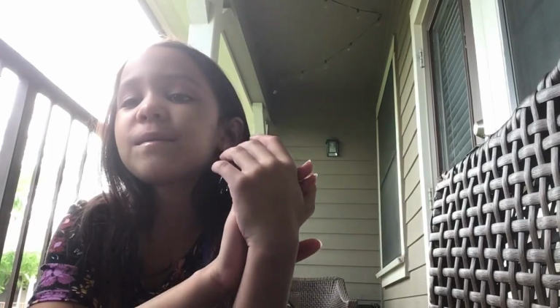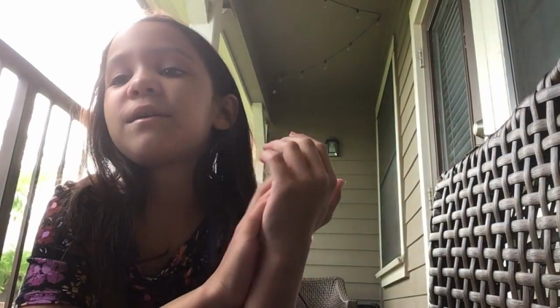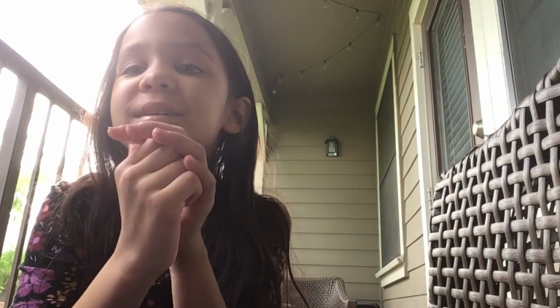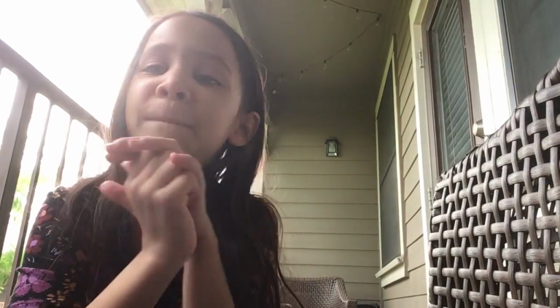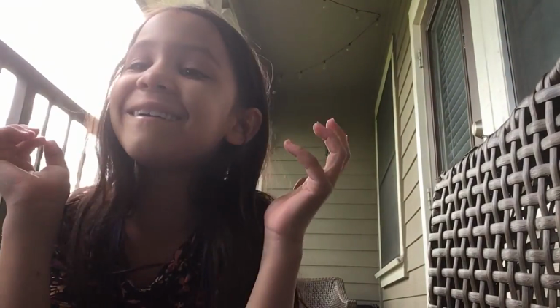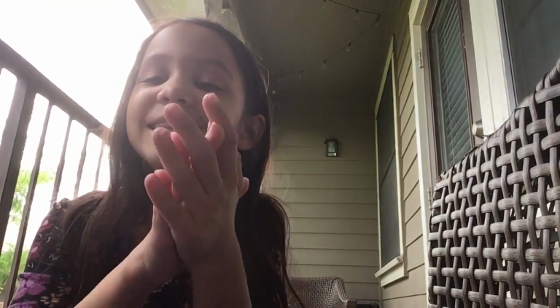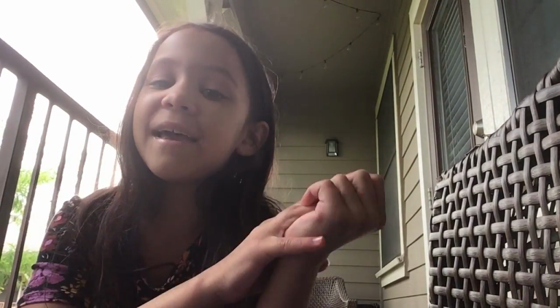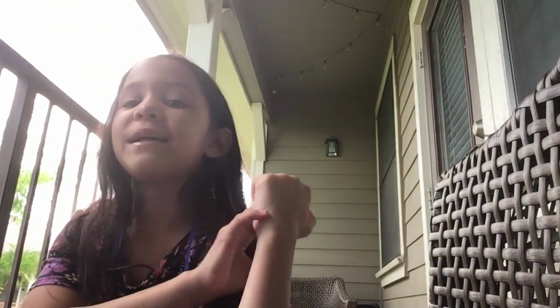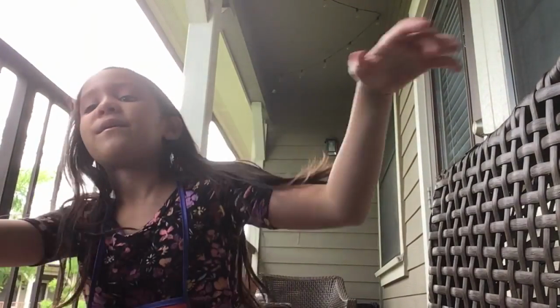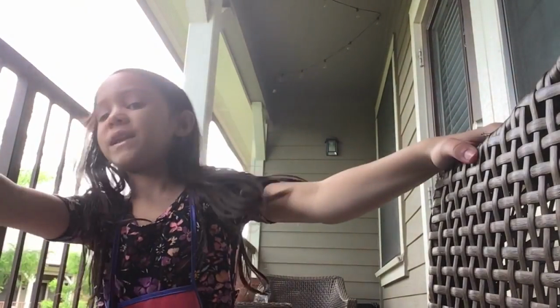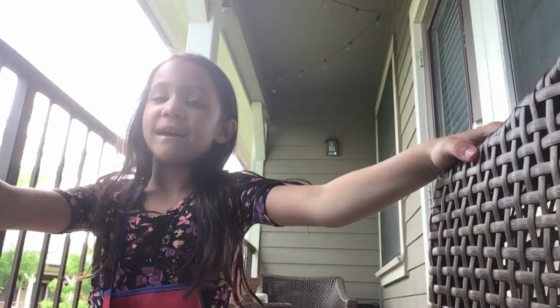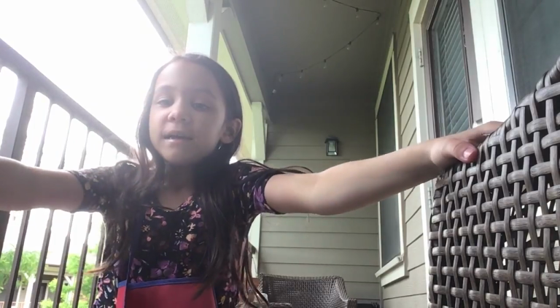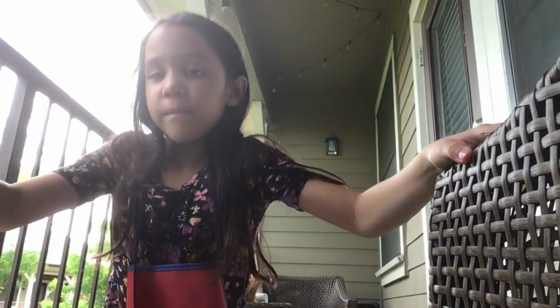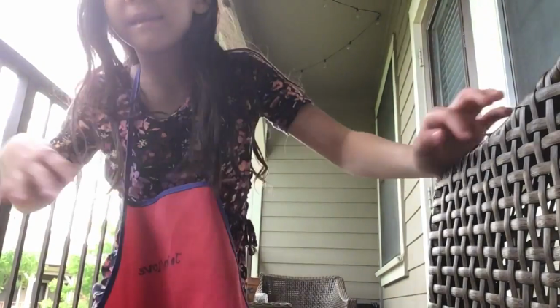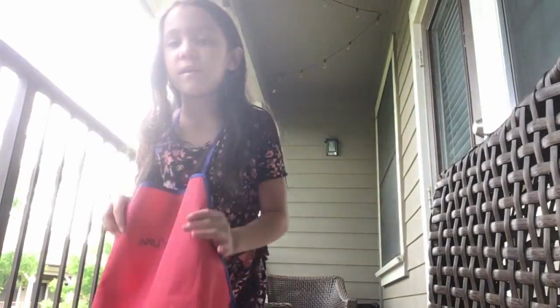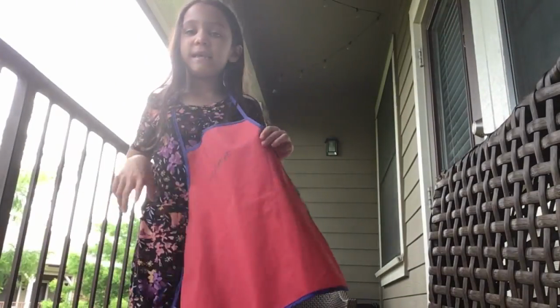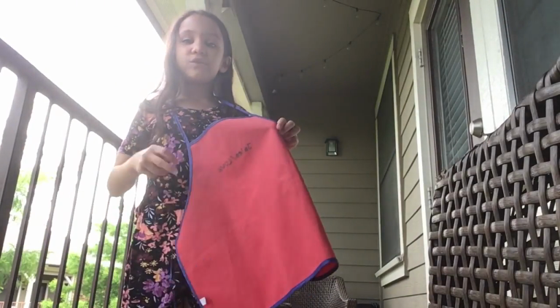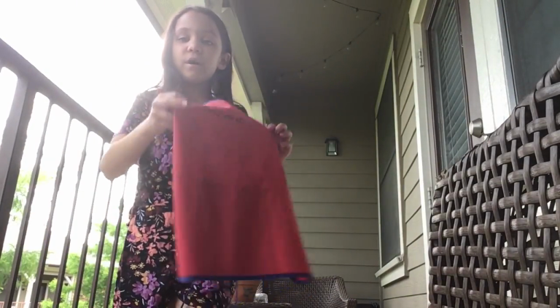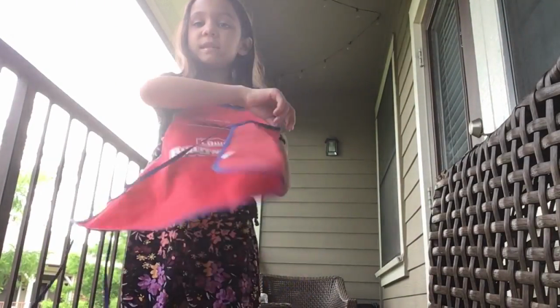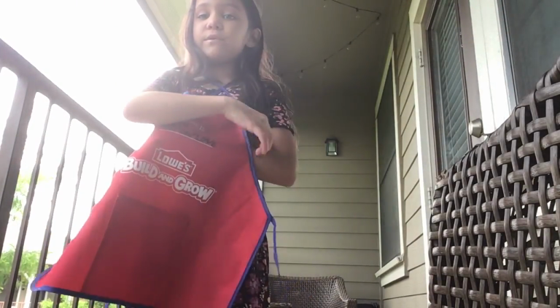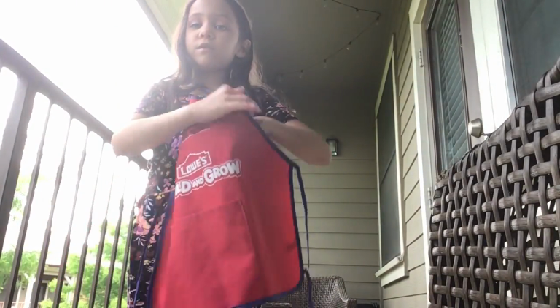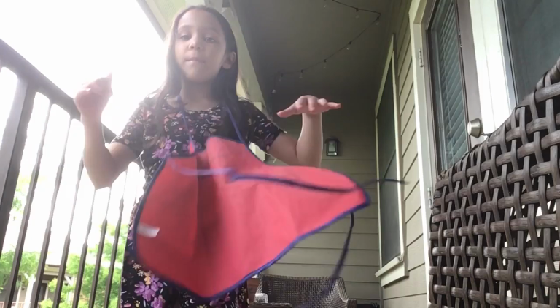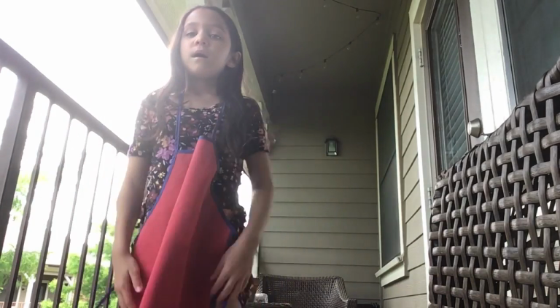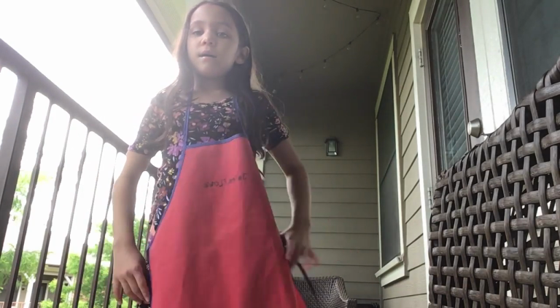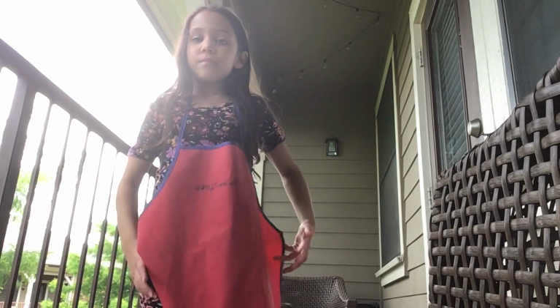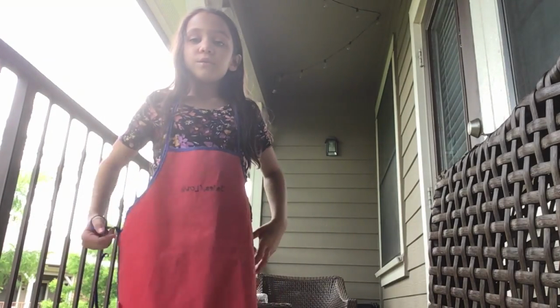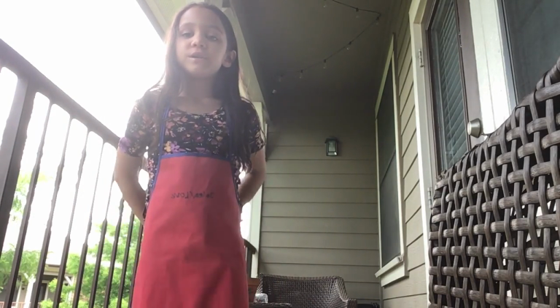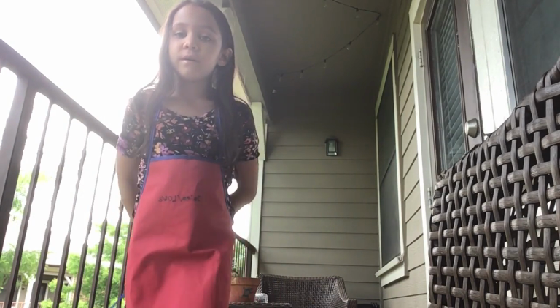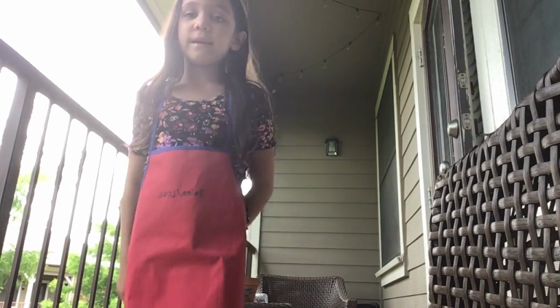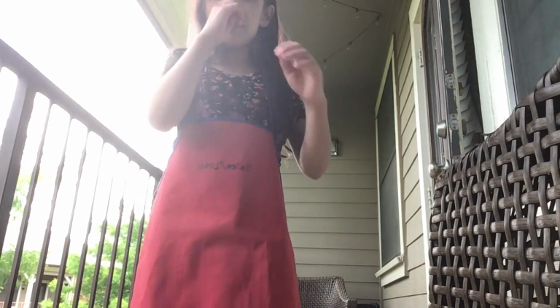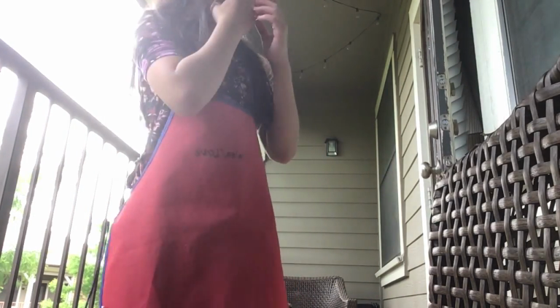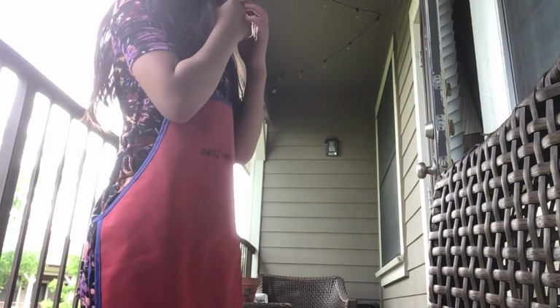Welcome to my channel! Every day has been good, but anyways guys, today we are doing a very cool video. I basically have this apron thing on — I had to turn it around because it says 'build and crawl' on the top, so I just turned it around this way so I don't really get my clothes dirty.